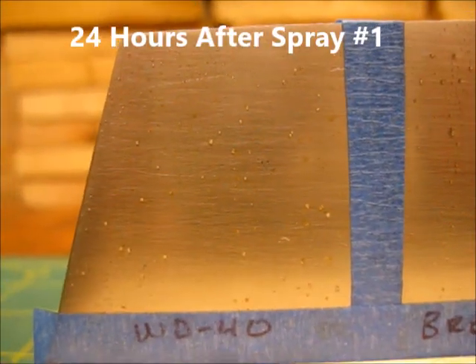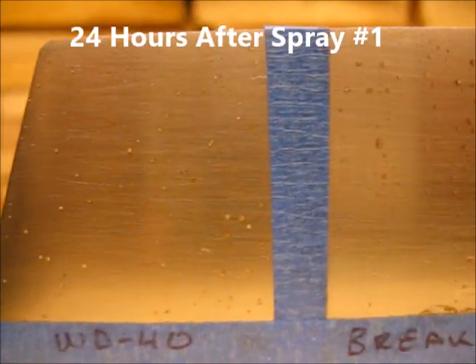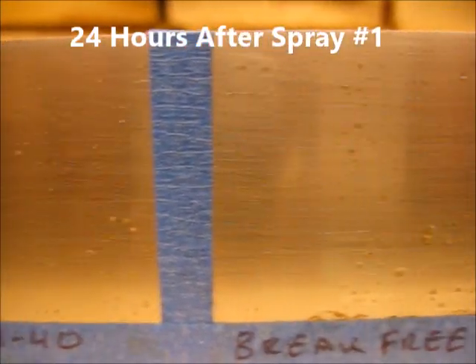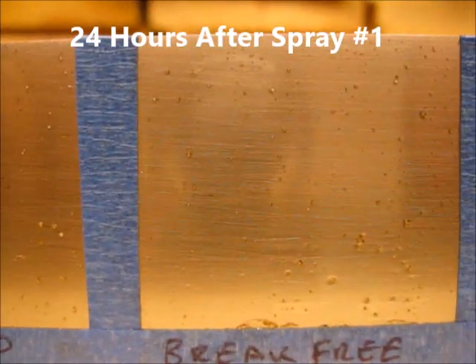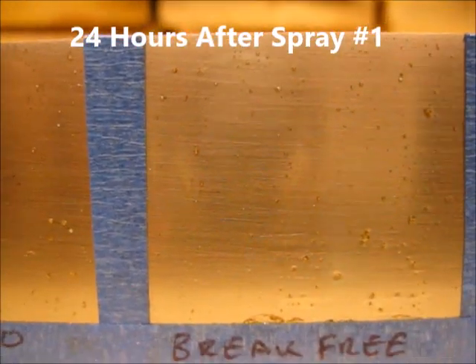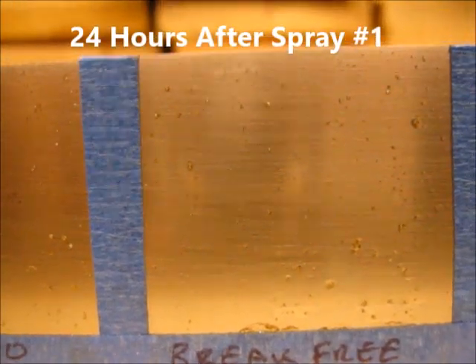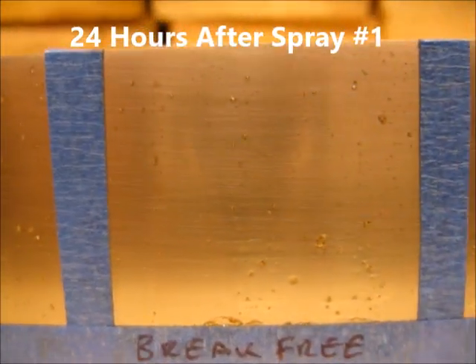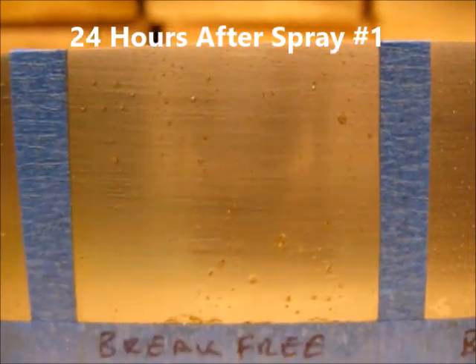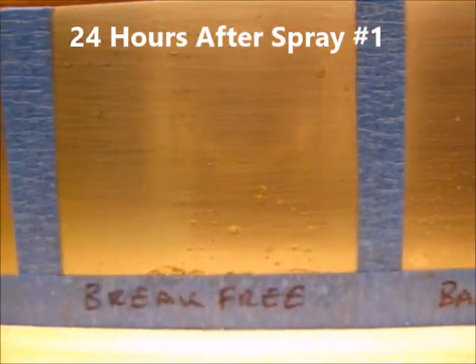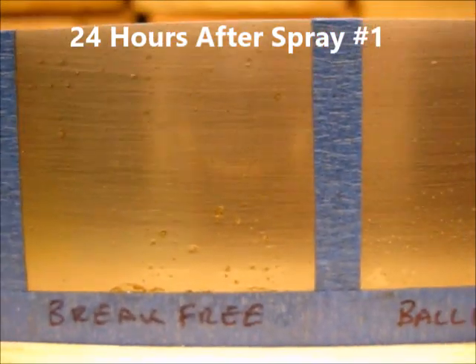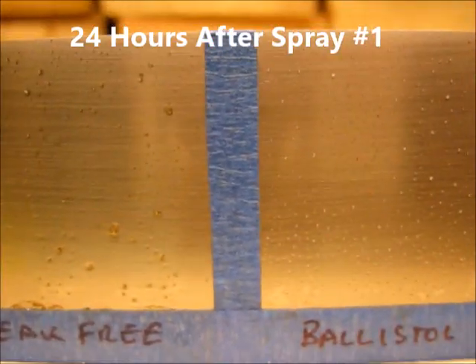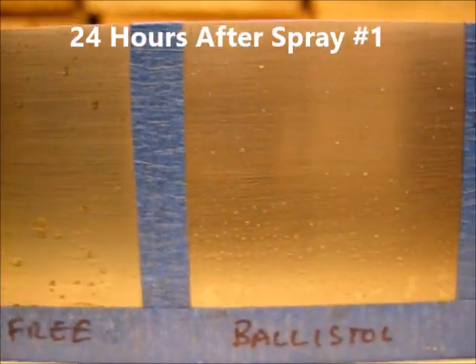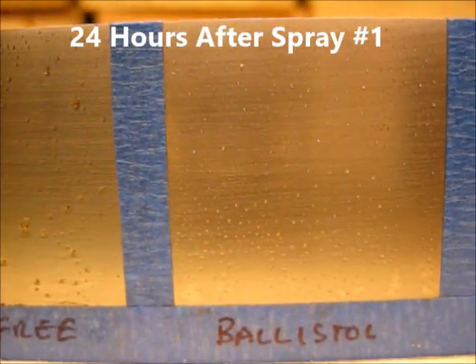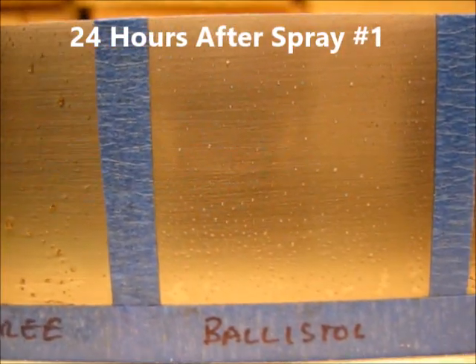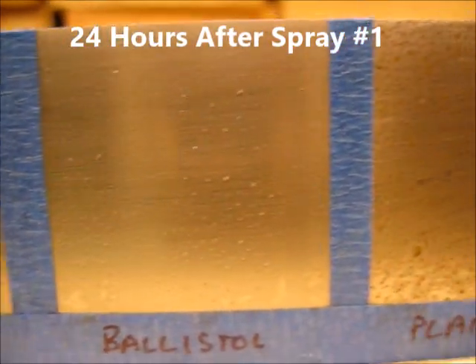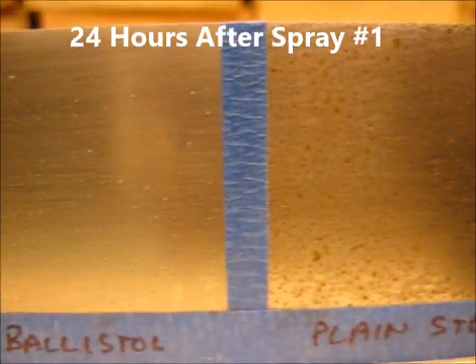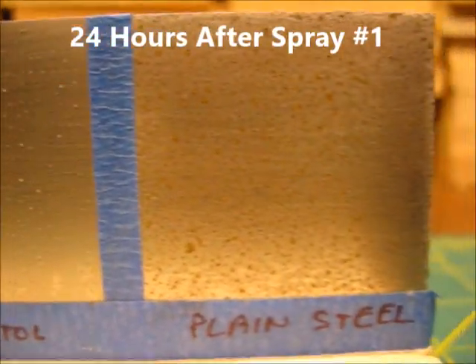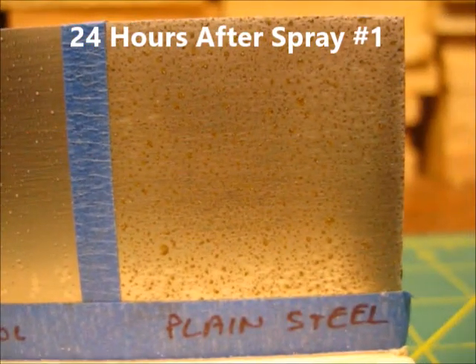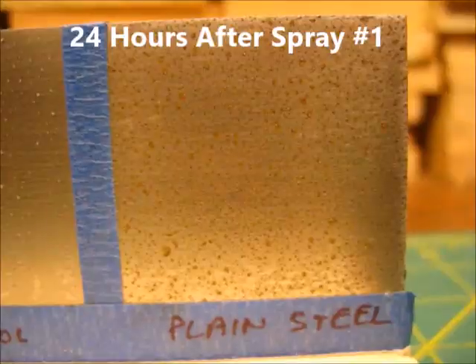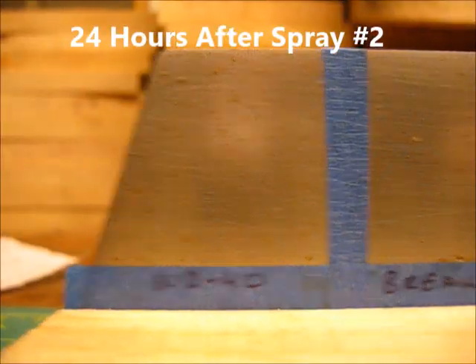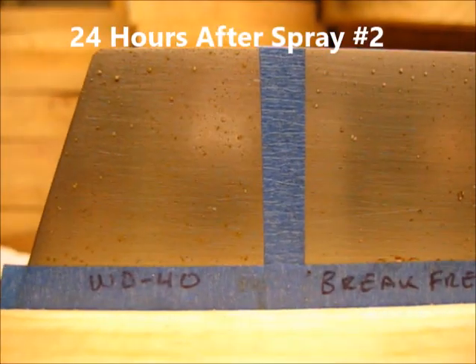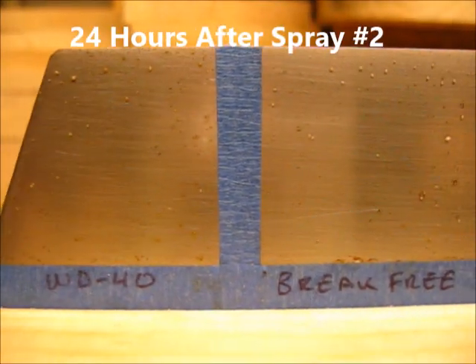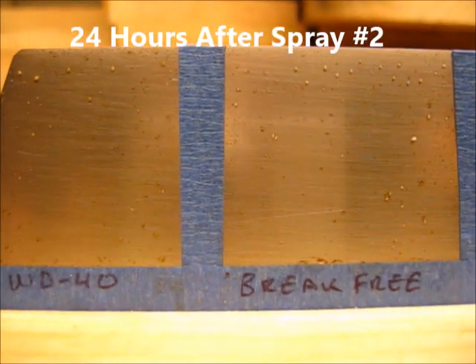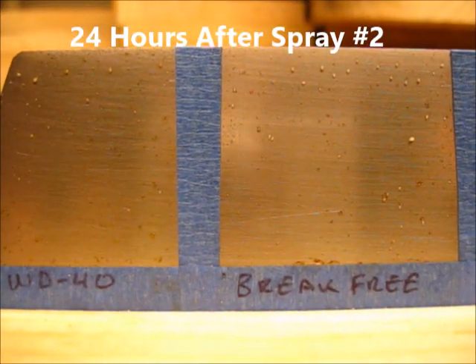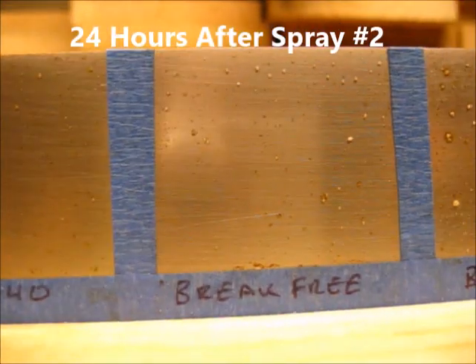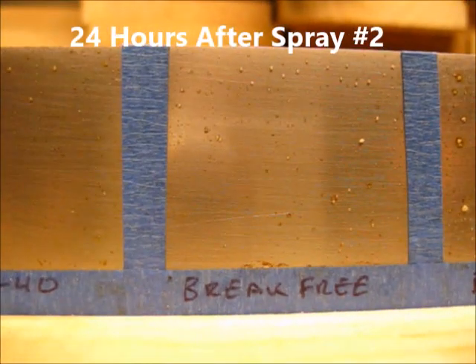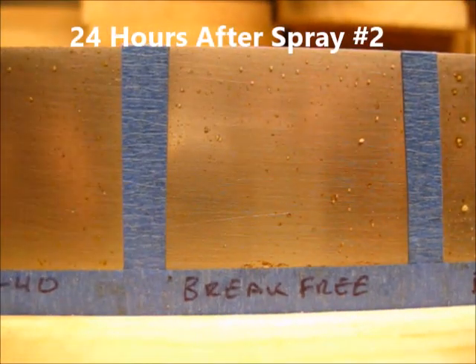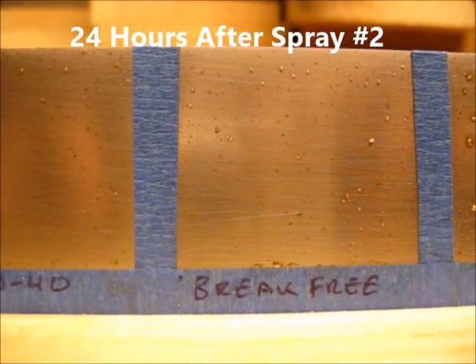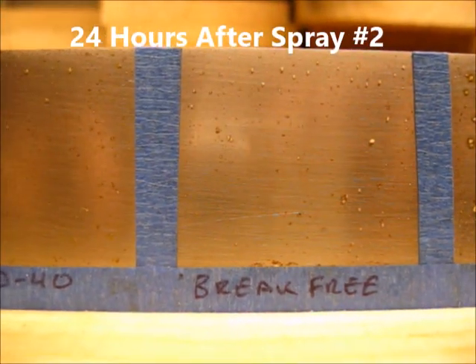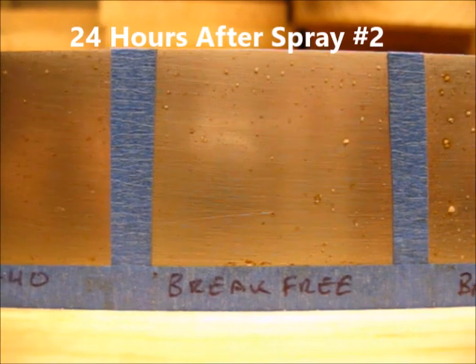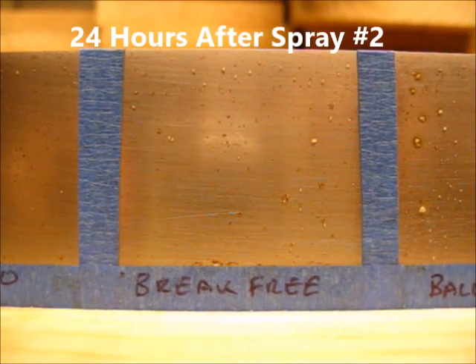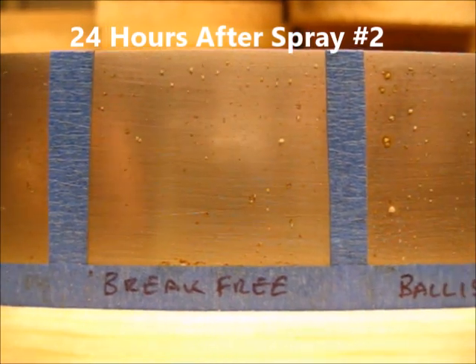Here's what each section looked like 24 hours after spray number one. I reapplied my salt solution, and here are the results 24 hours after spray number two.